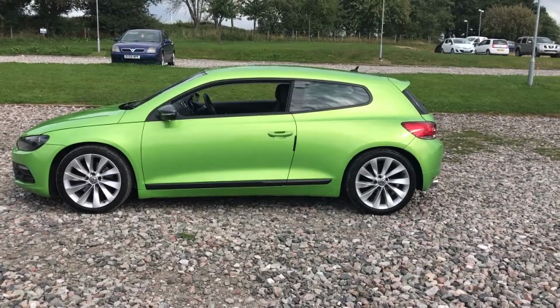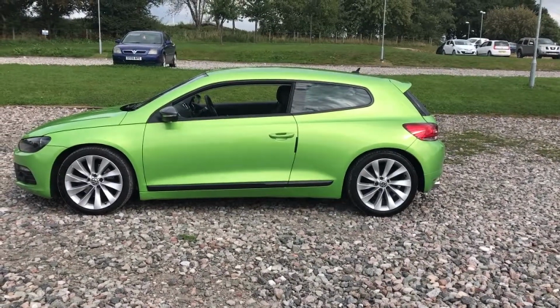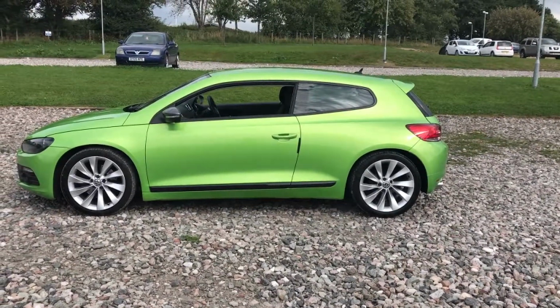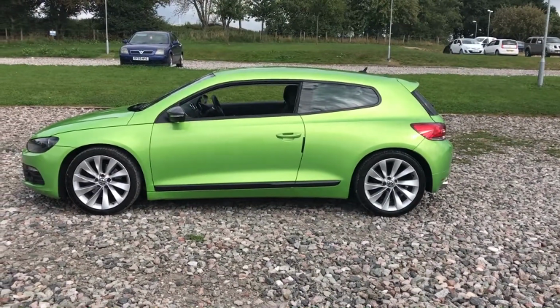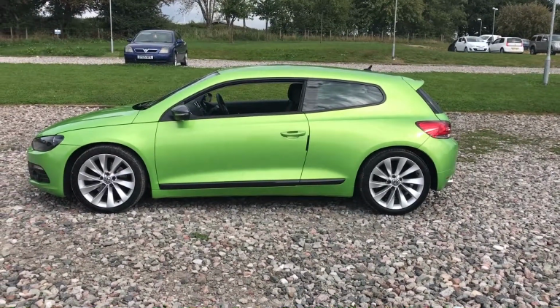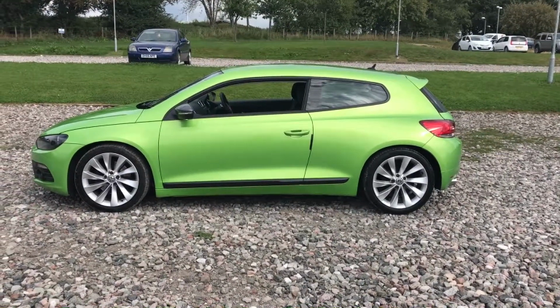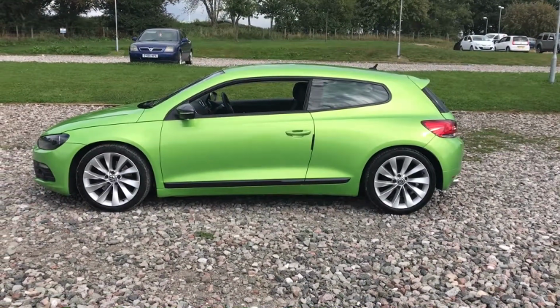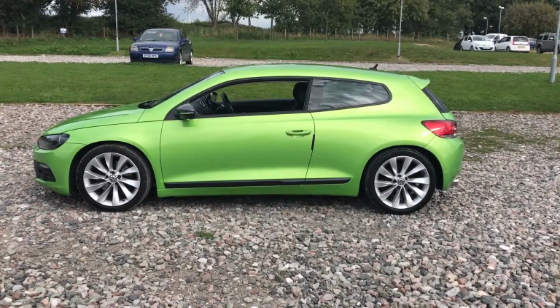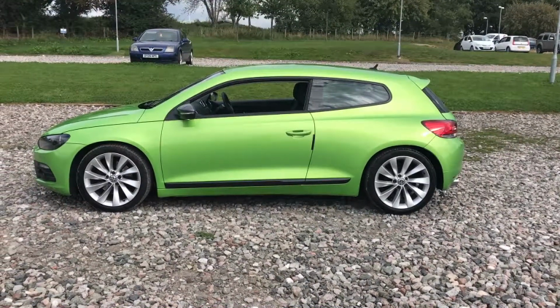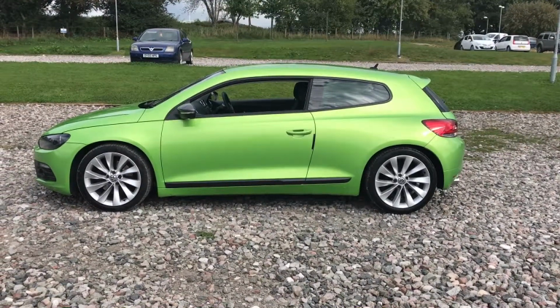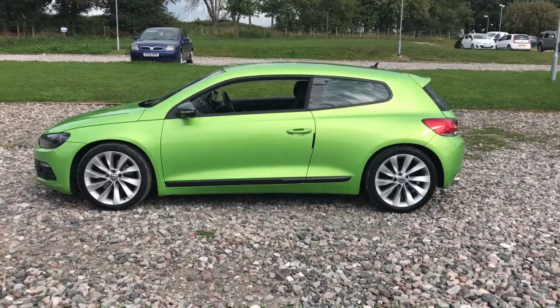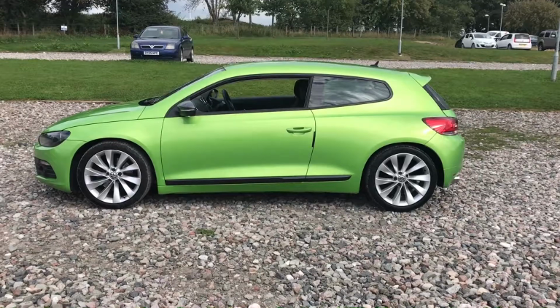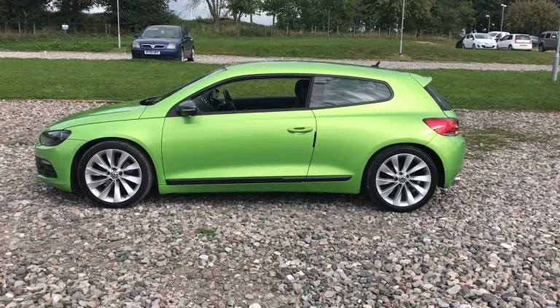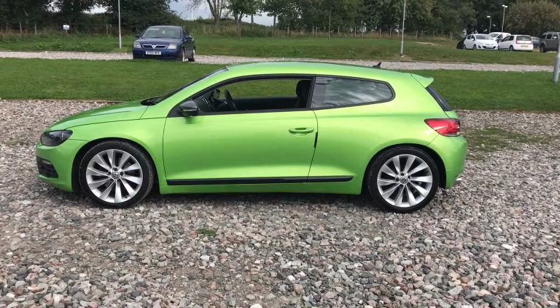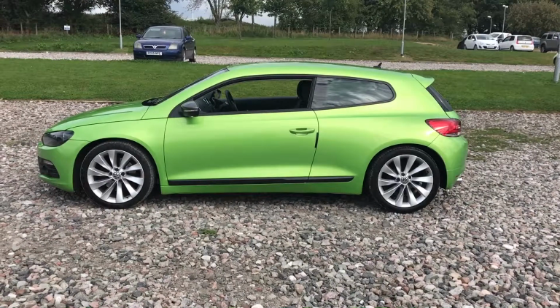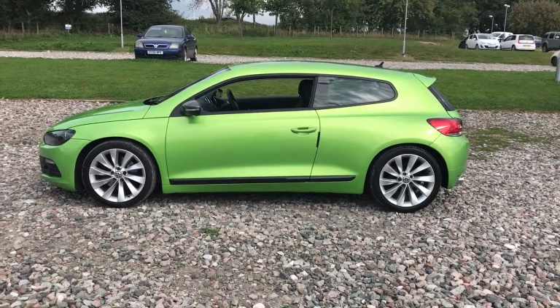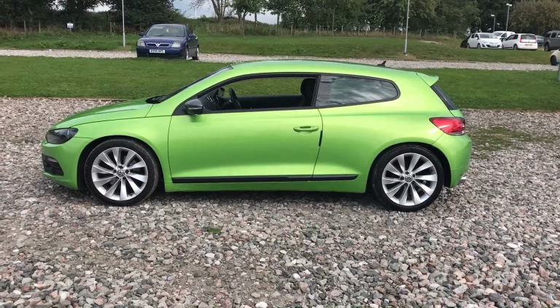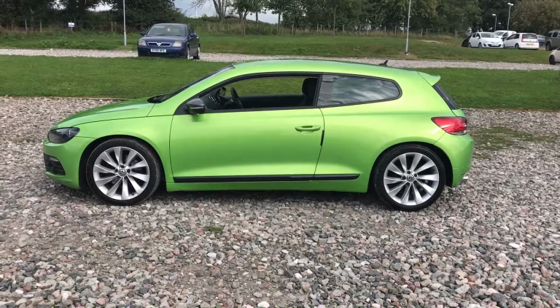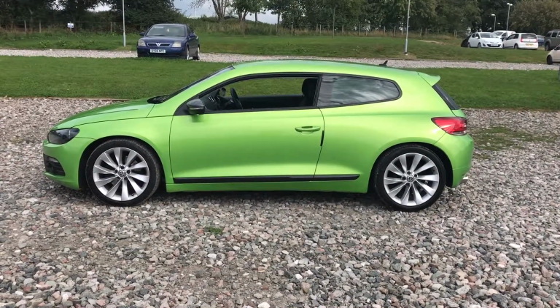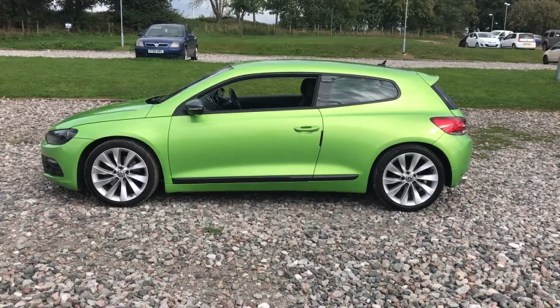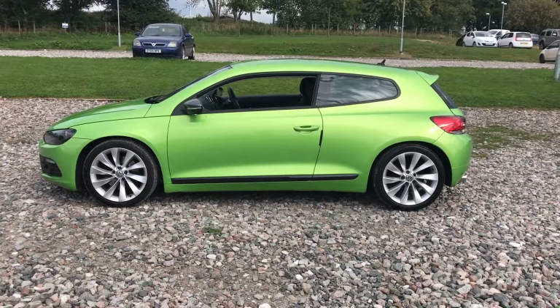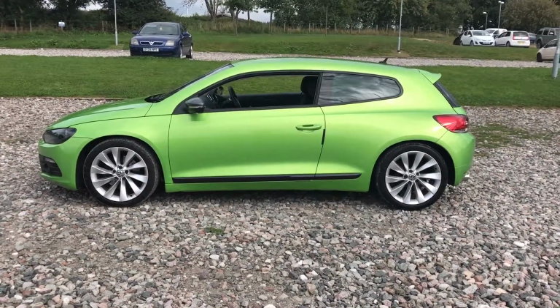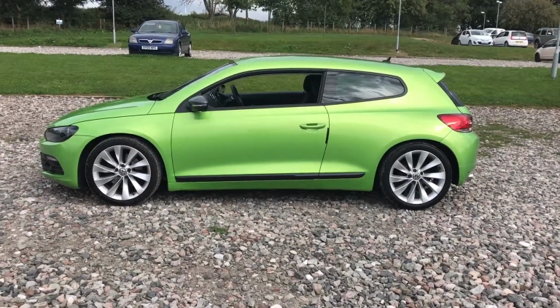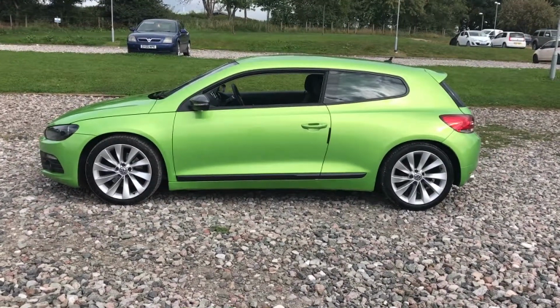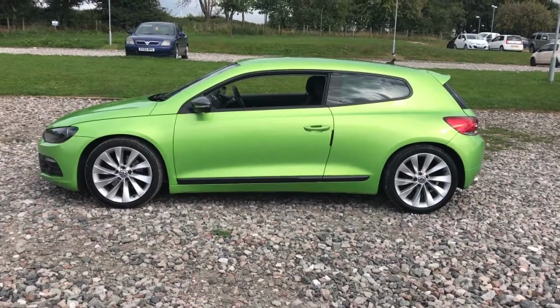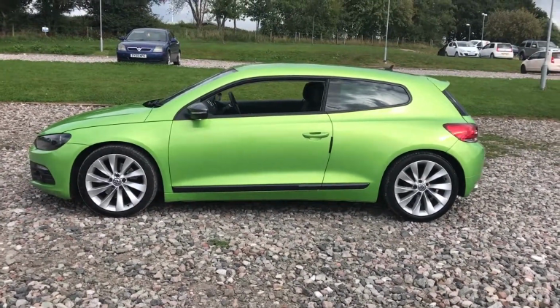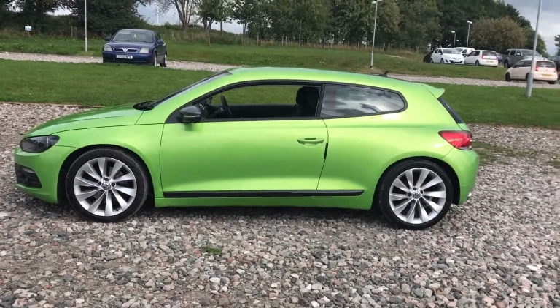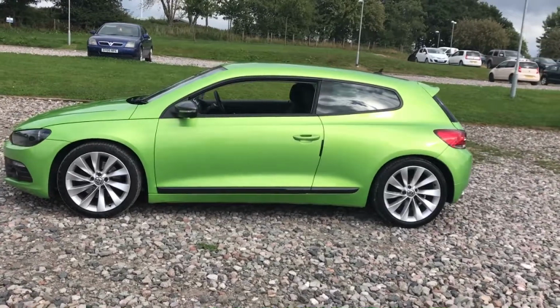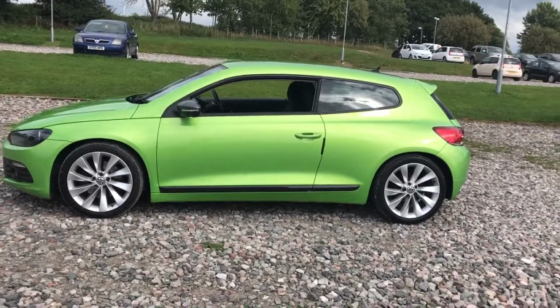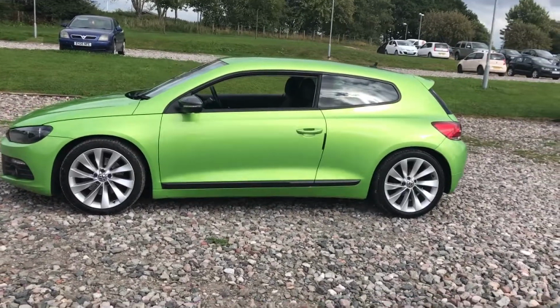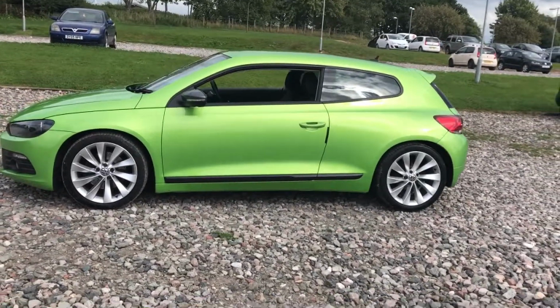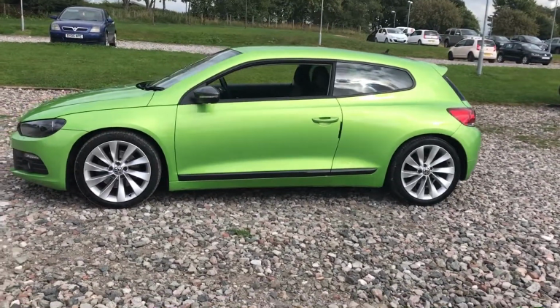2009, 59-plate Volkswagen Scirocco manual. It's the 170bhp model. This car has been very, very well maintained. It's been traded in to us. It's in Viper Green.